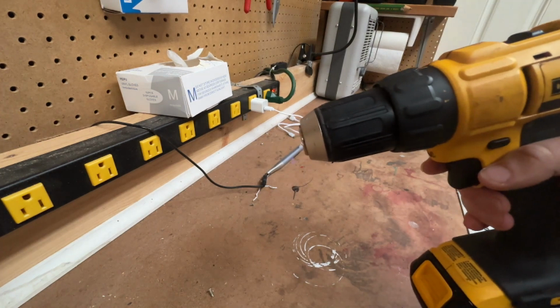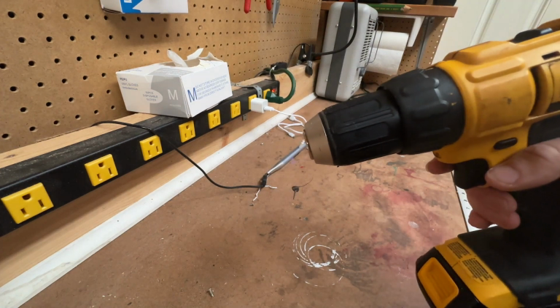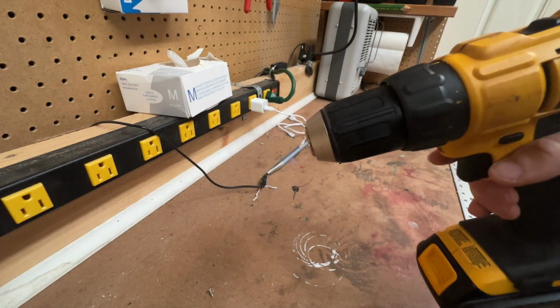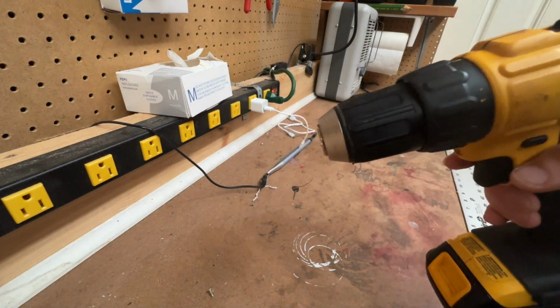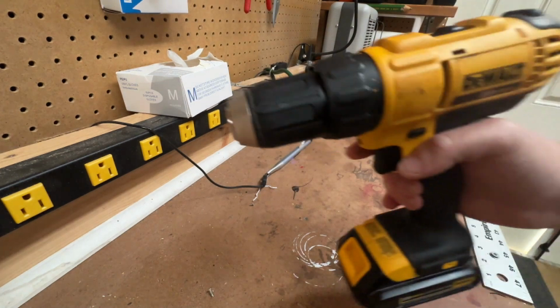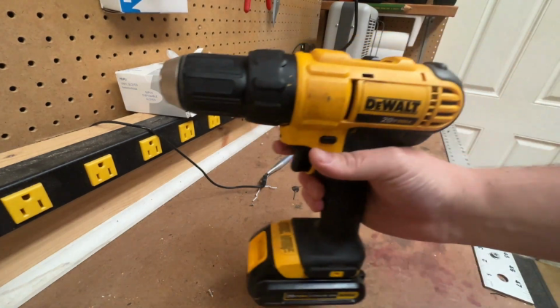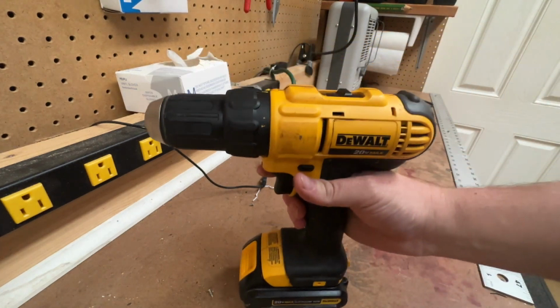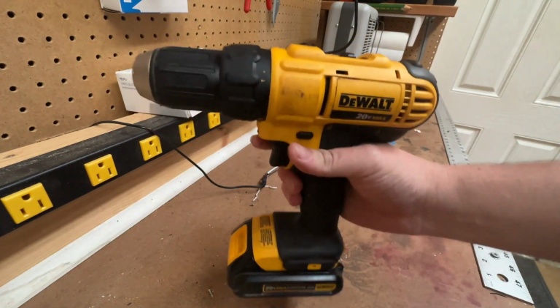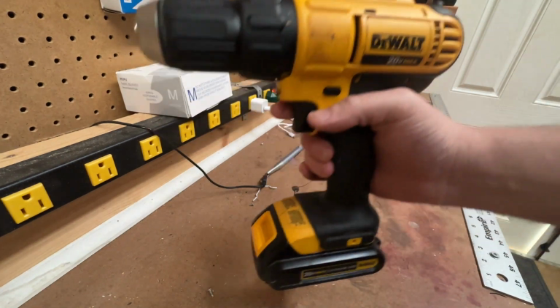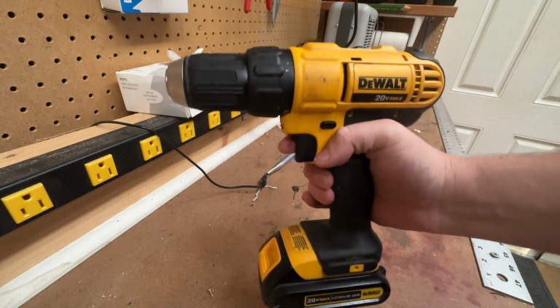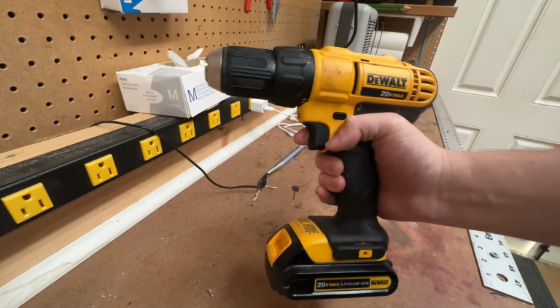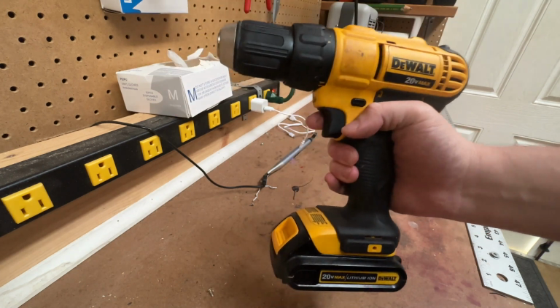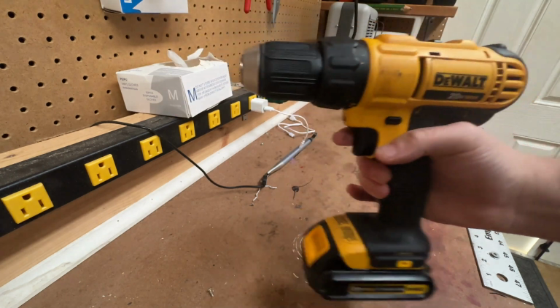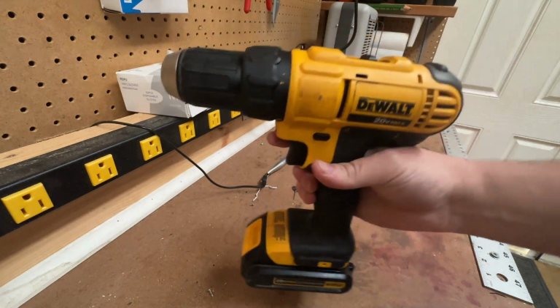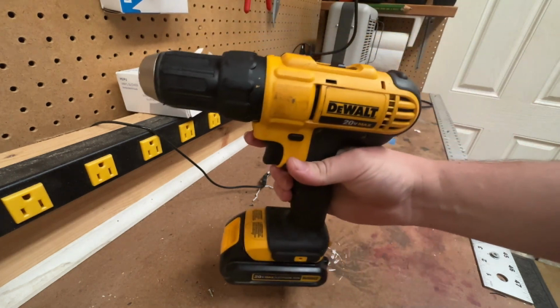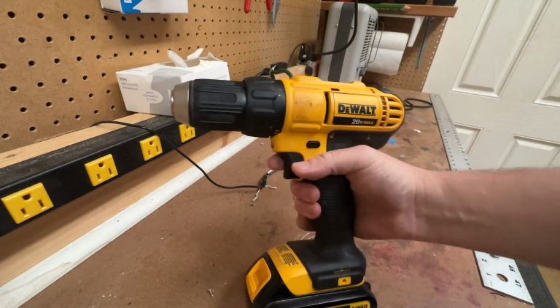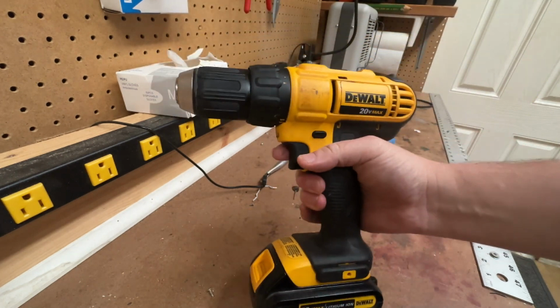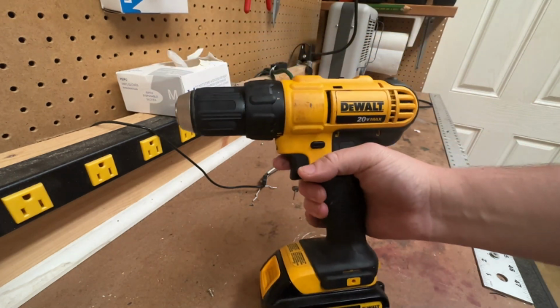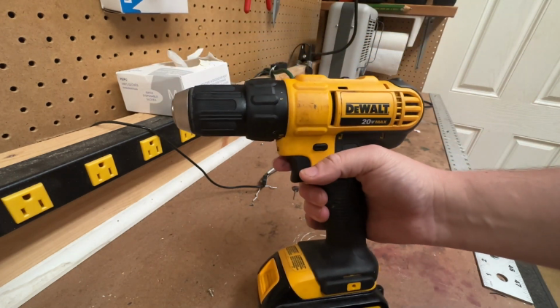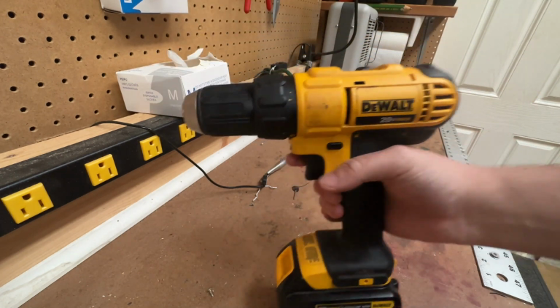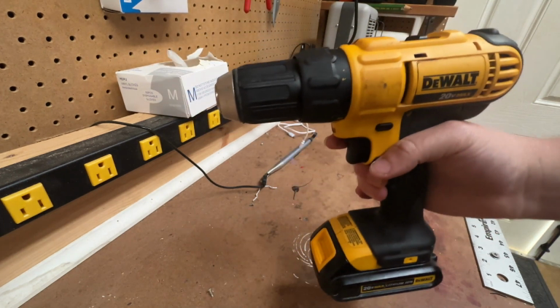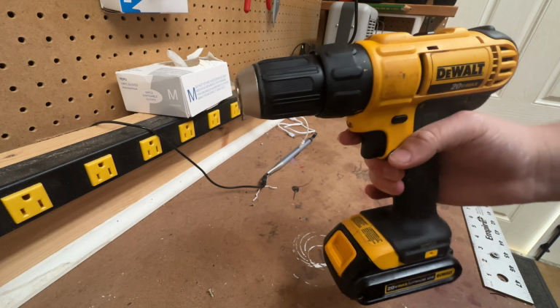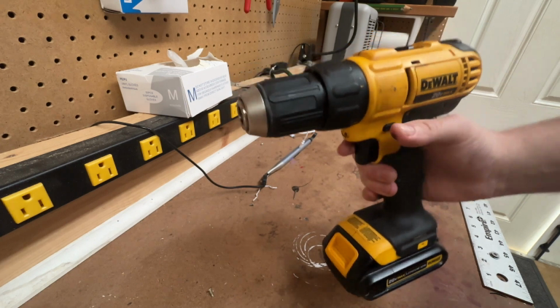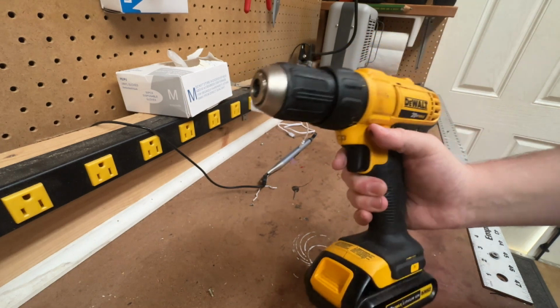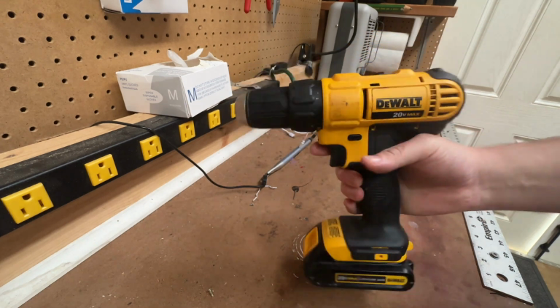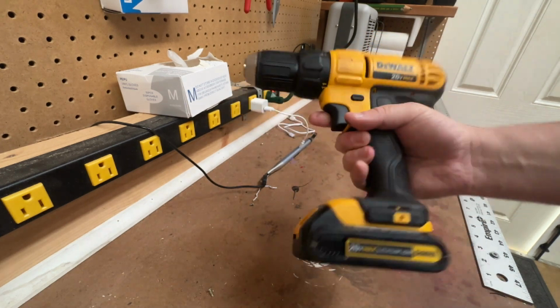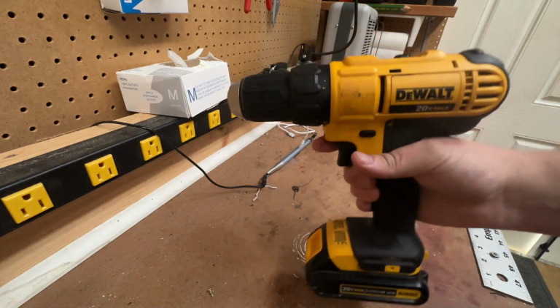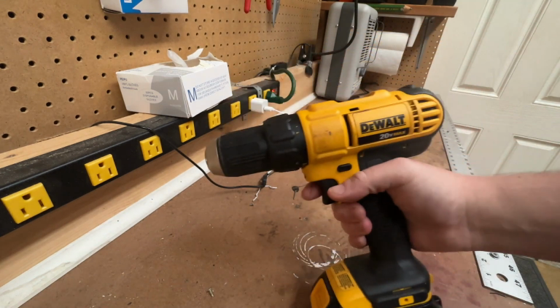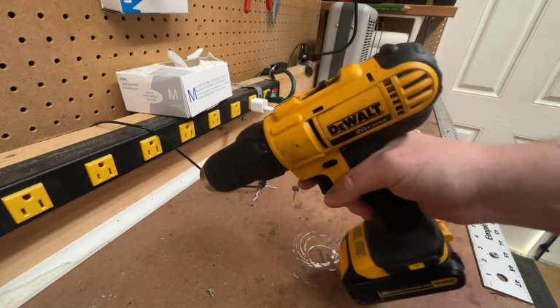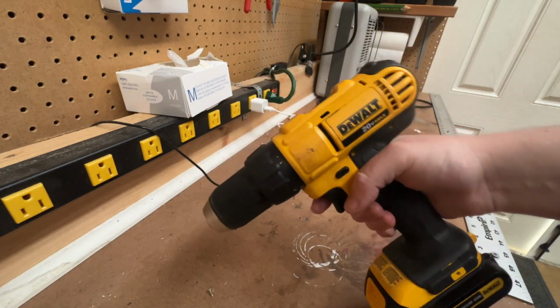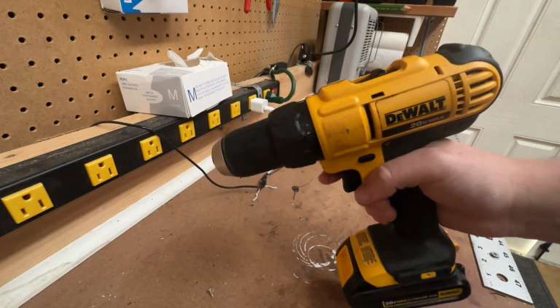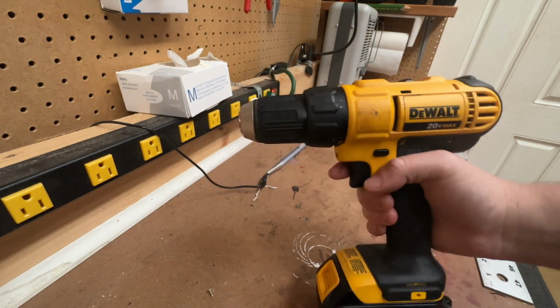Hey again, everybody. Bob here with another episode of Bob's Reviews. About to bowl your mind with my DeWalt drill. Just your simple, popular drill here.